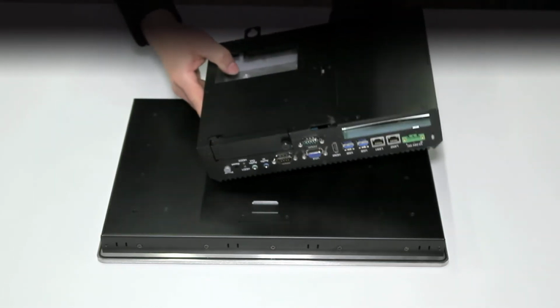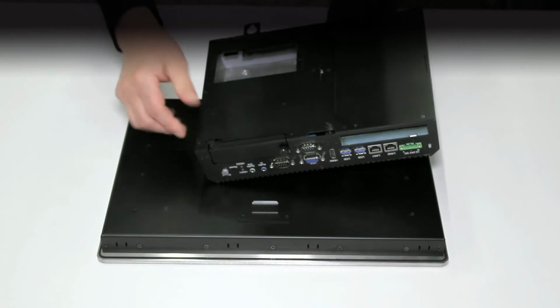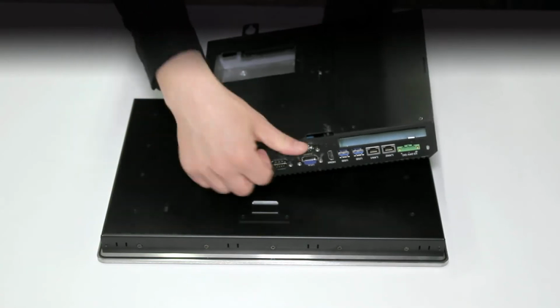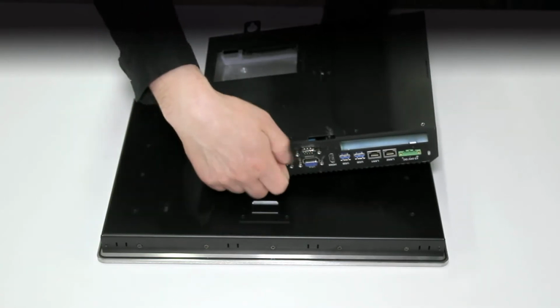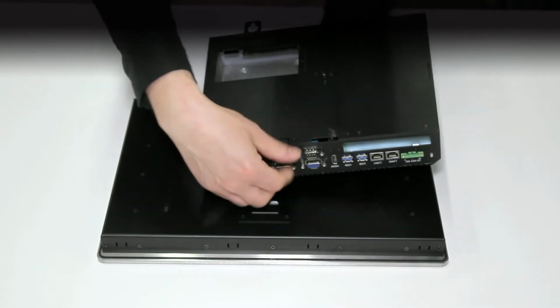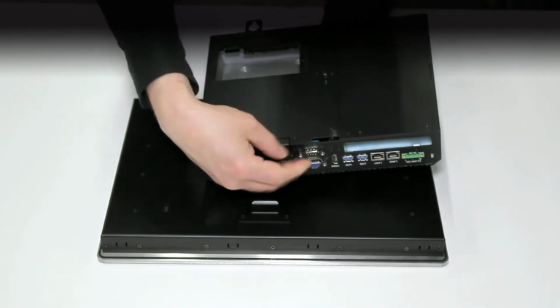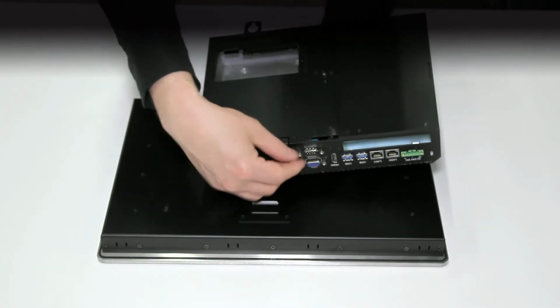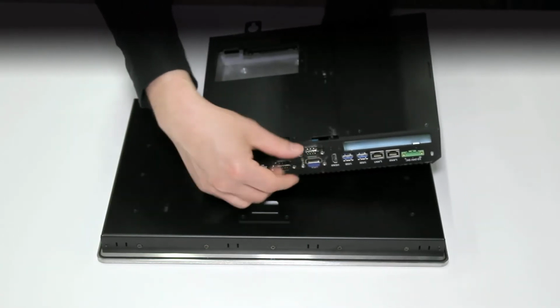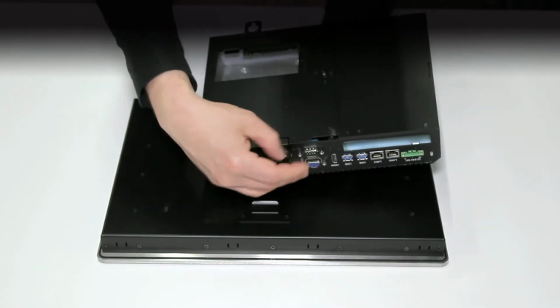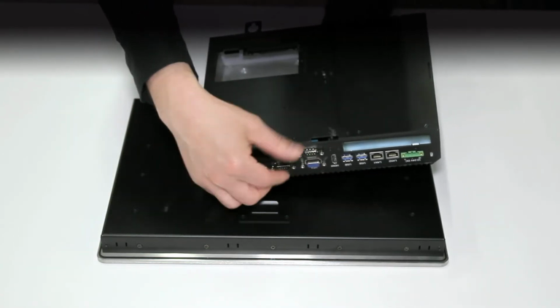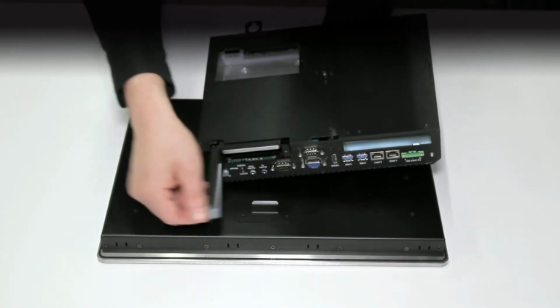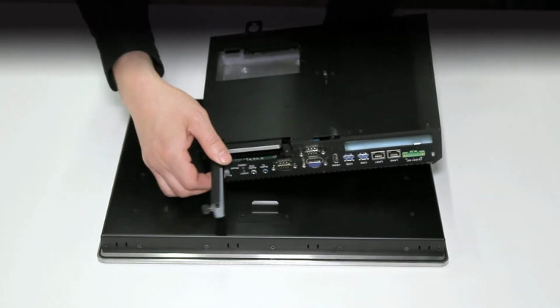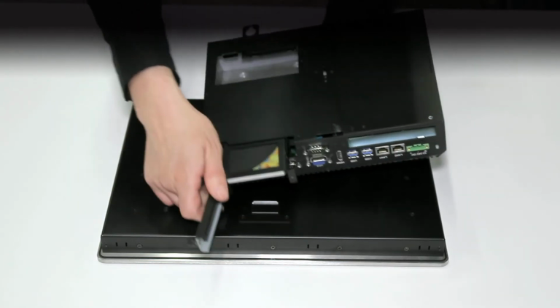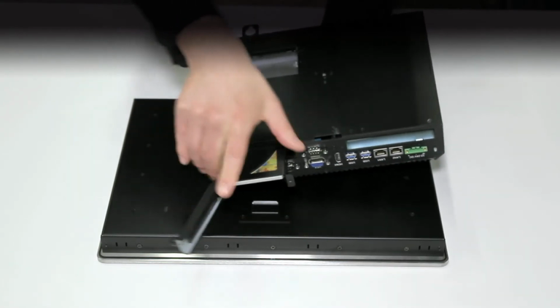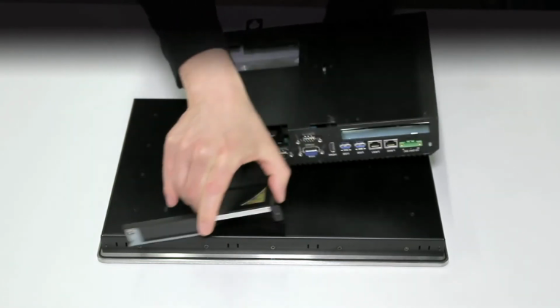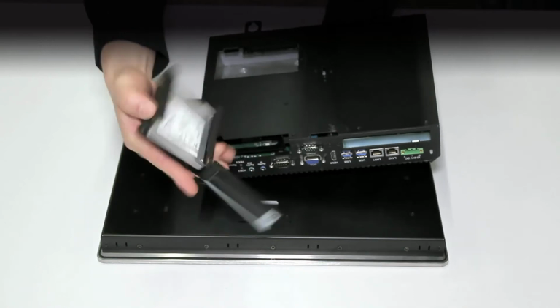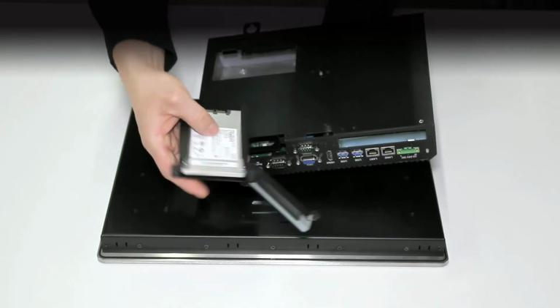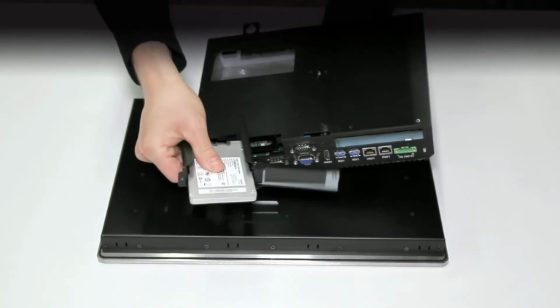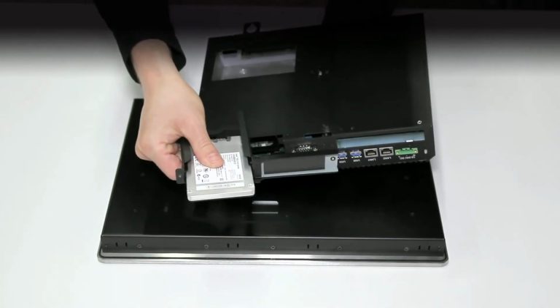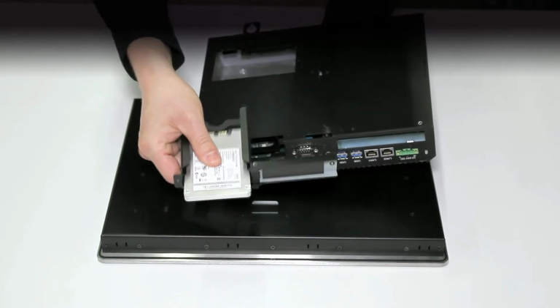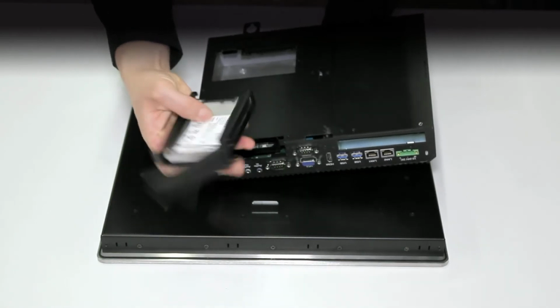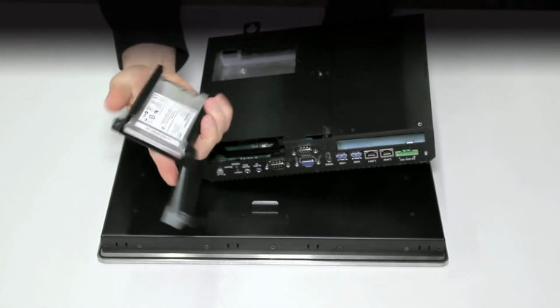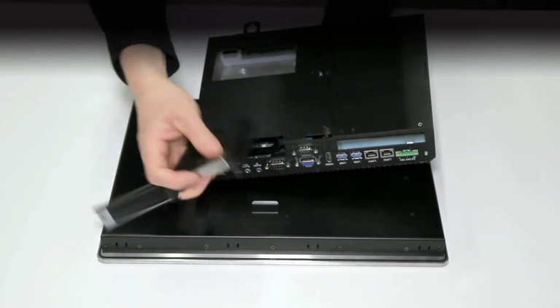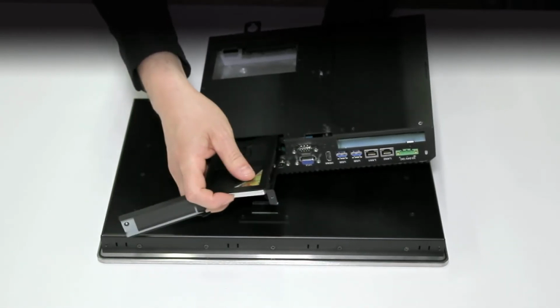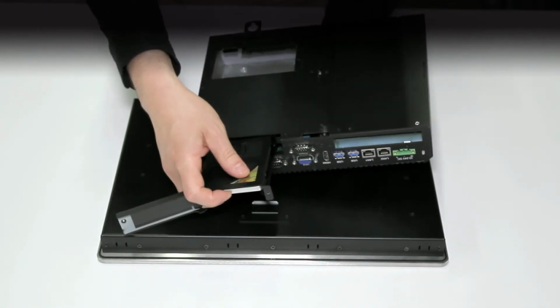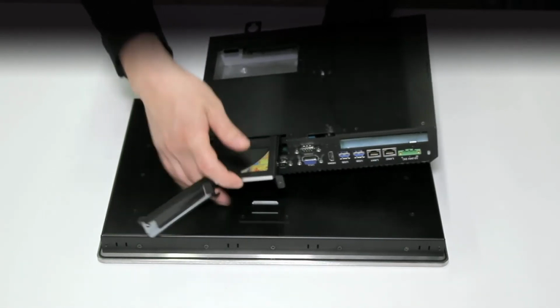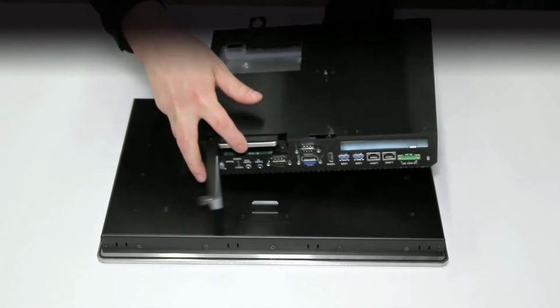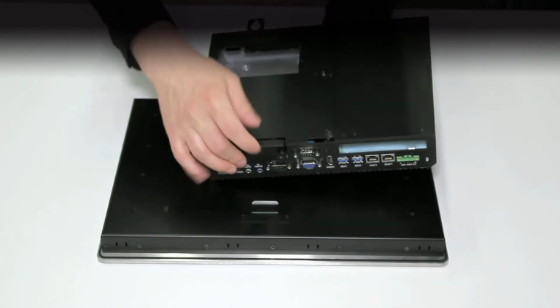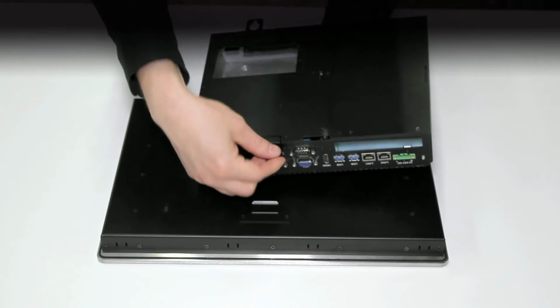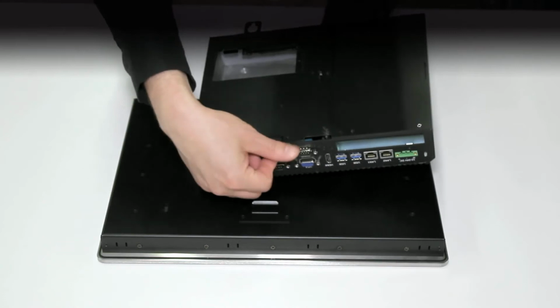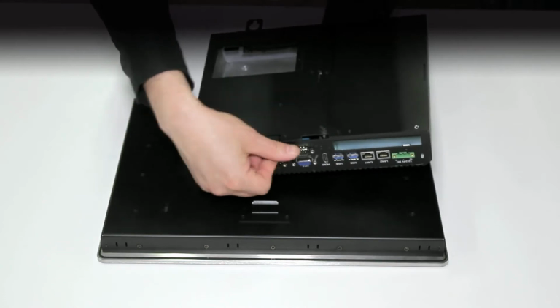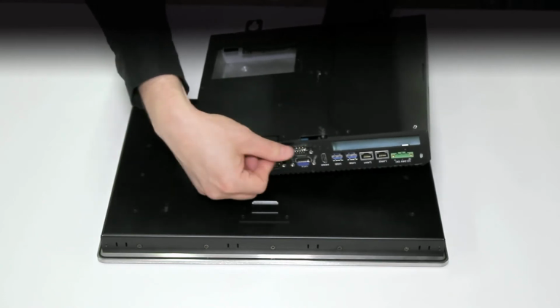To remove the solid state drive, simply undo the thumb screw for its cage, pull it out, and slide the drive from the cage — no screws, no tools. To put it back, simply slide the drive back in the cage and tighten up the thumb screw.